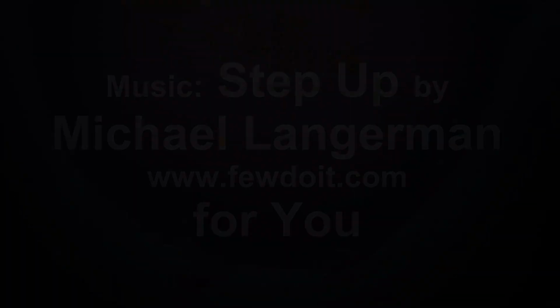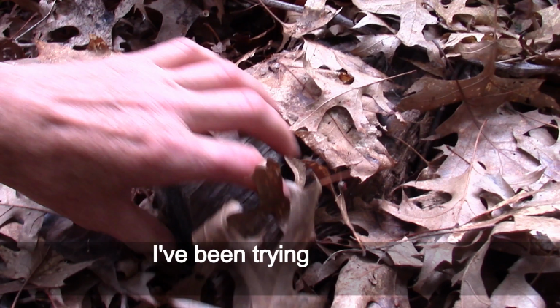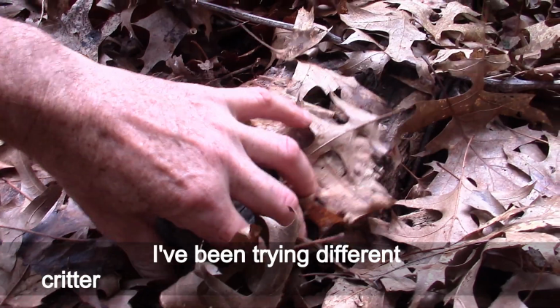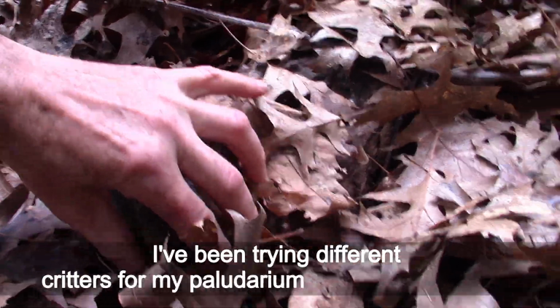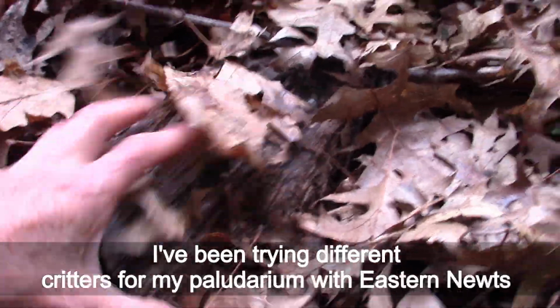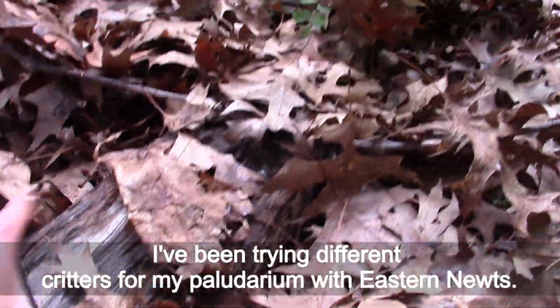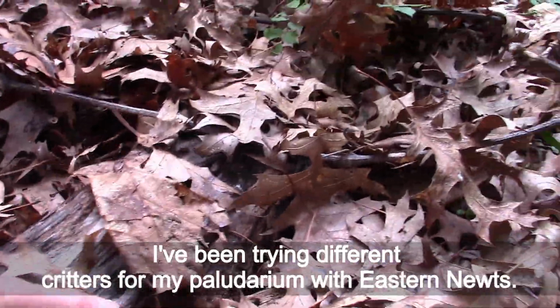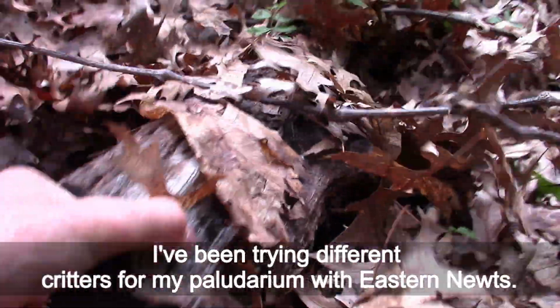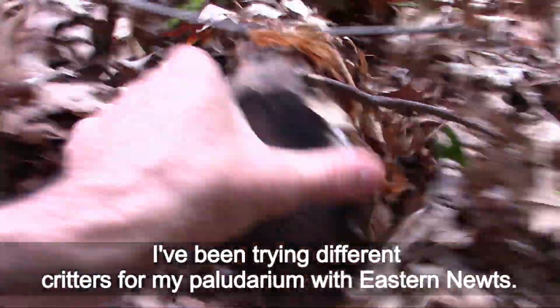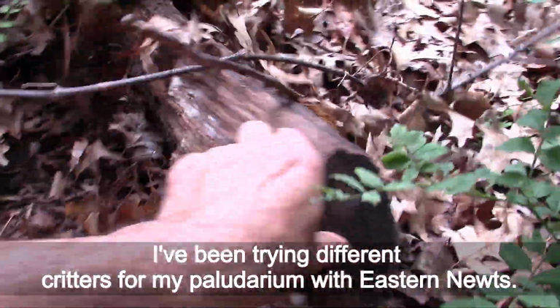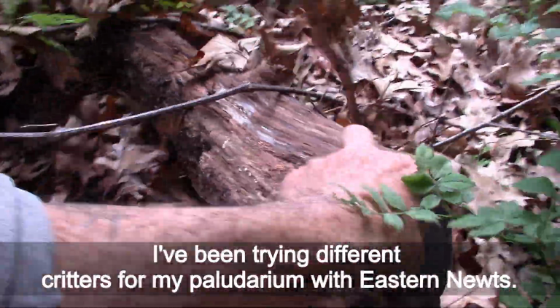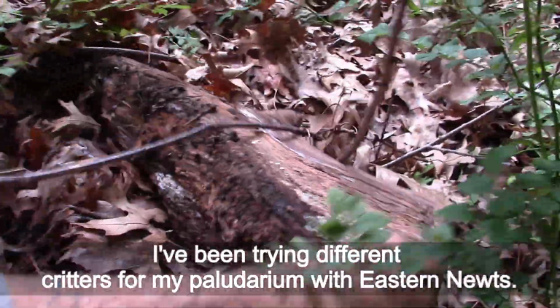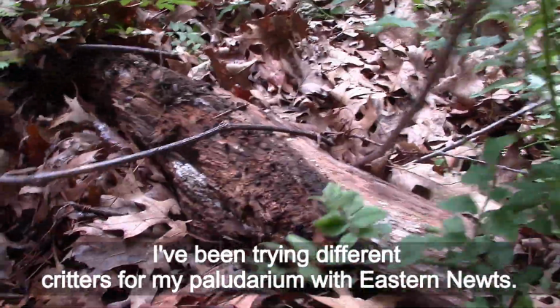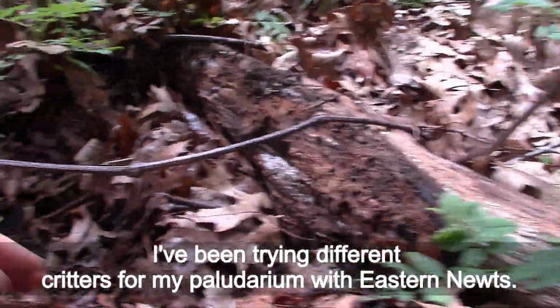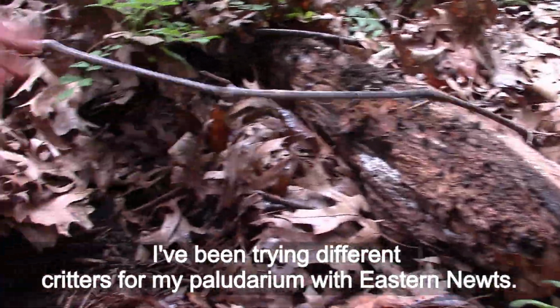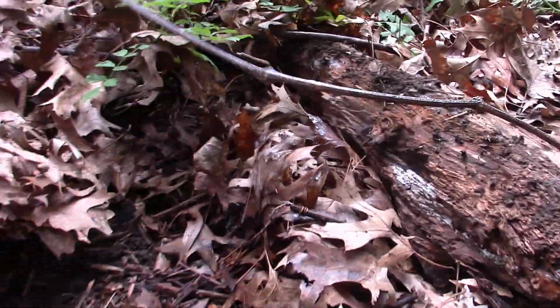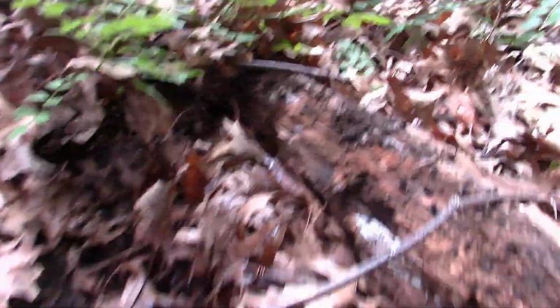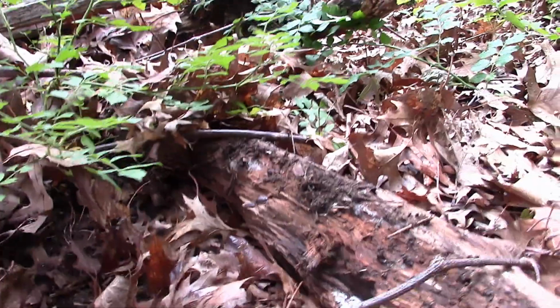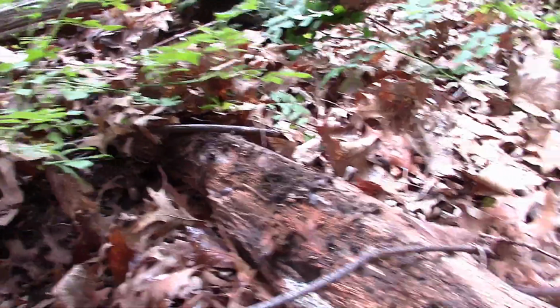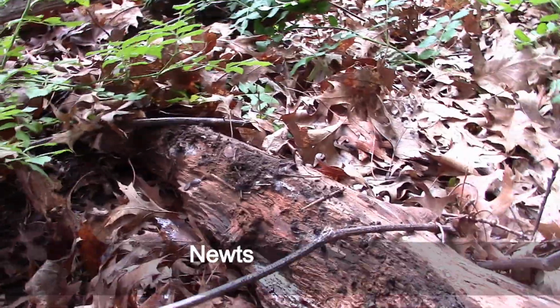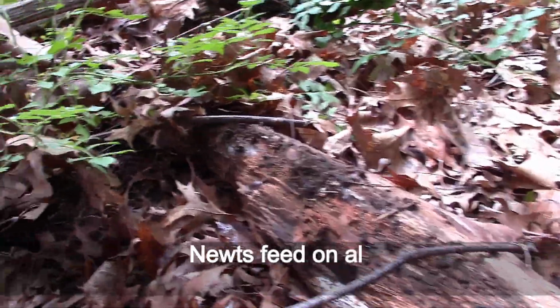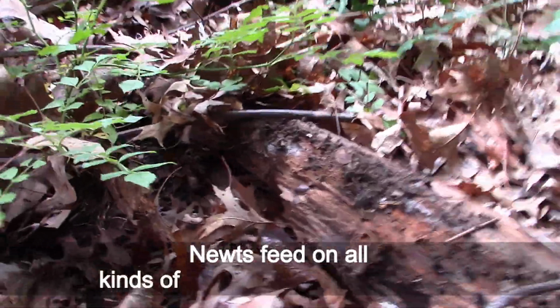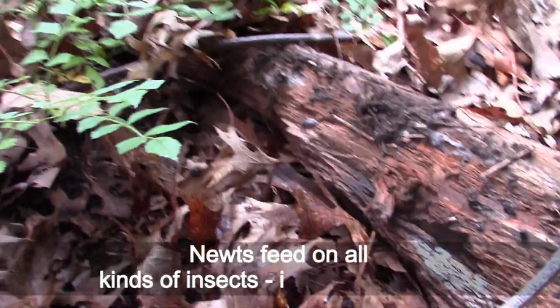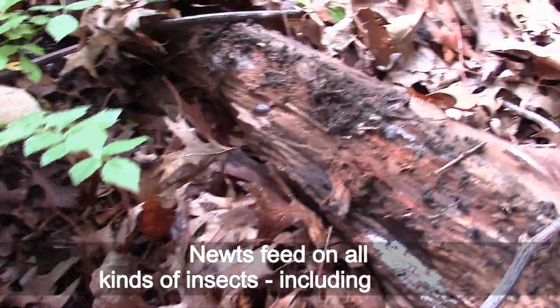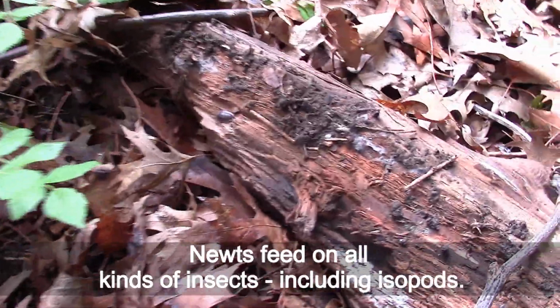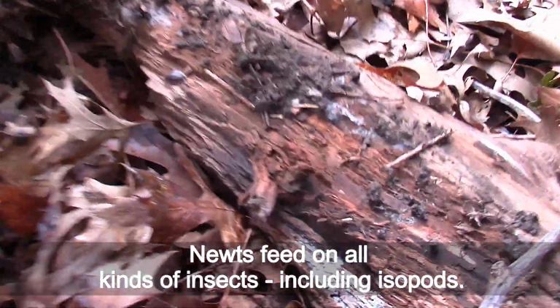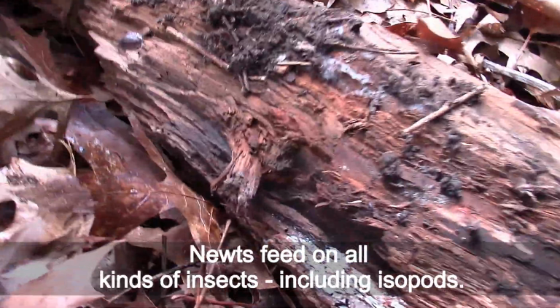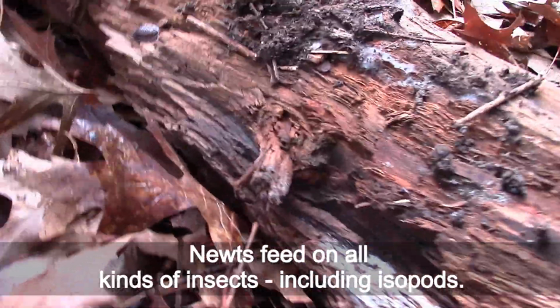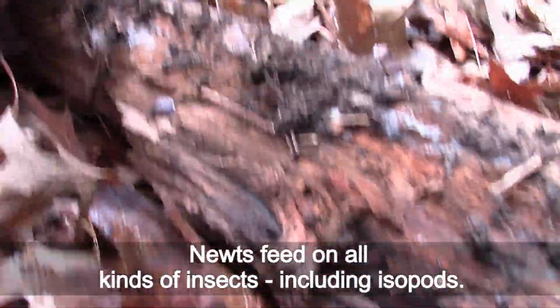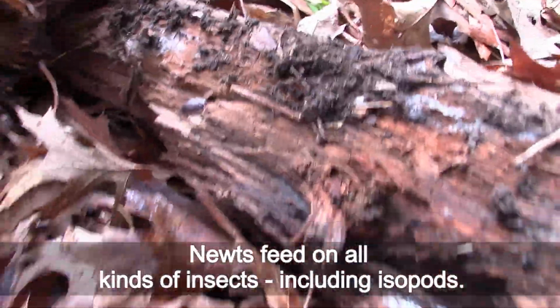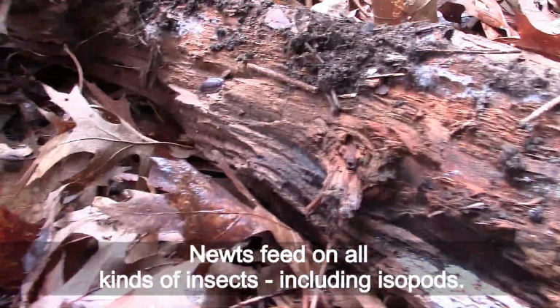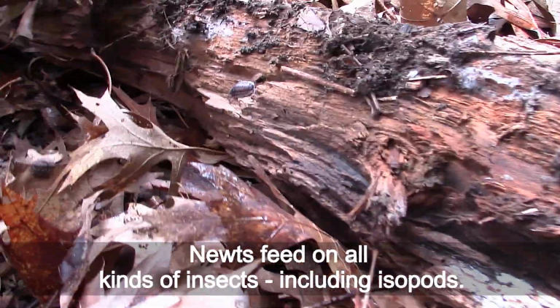I have been trying different creatures for my paludarium with eastern newts. Newts feed on all kinds of insects, including isopods.